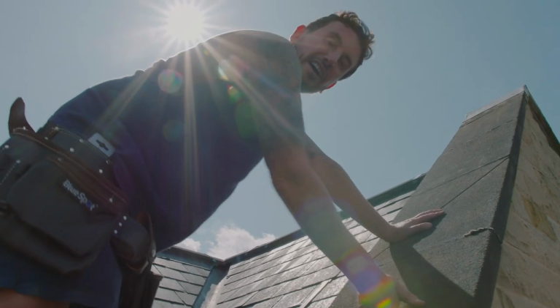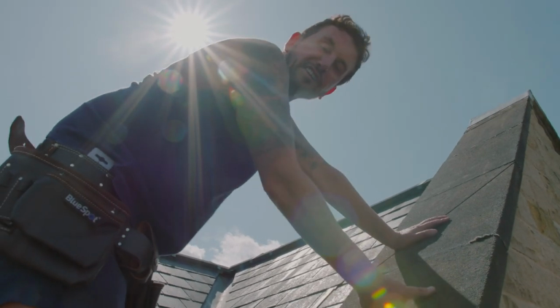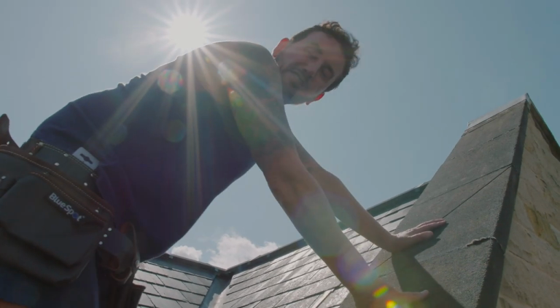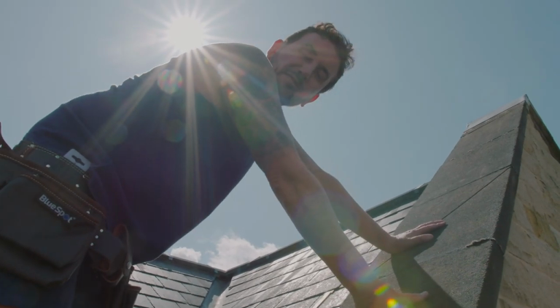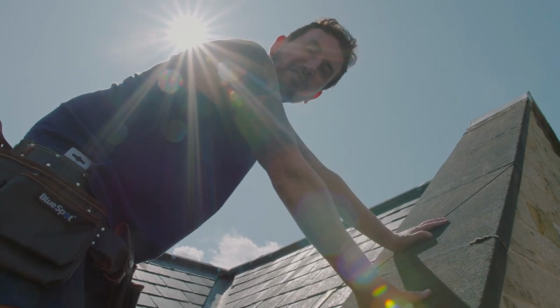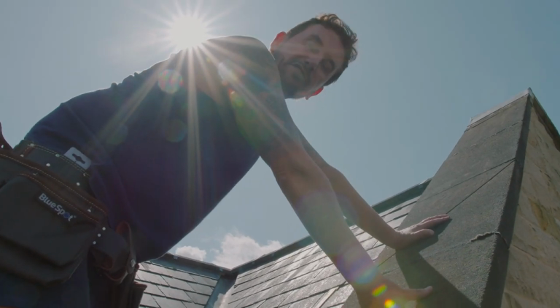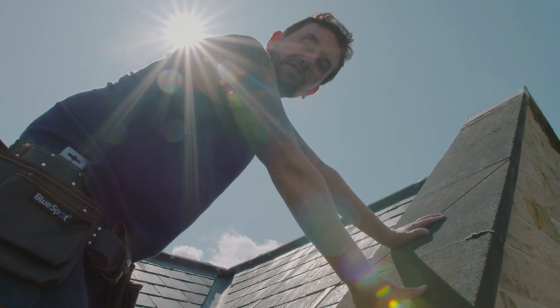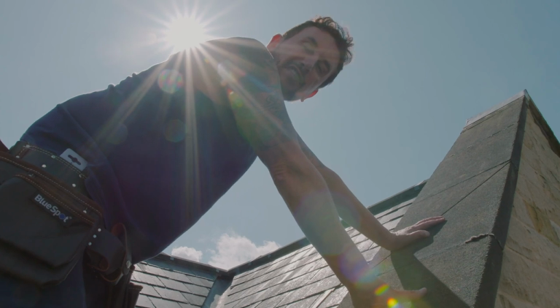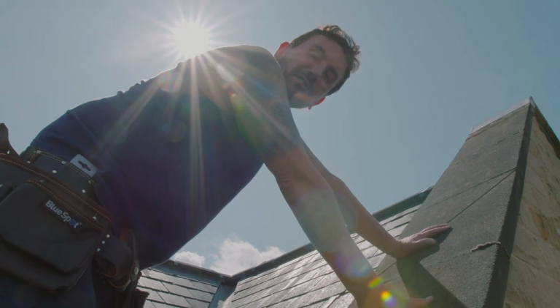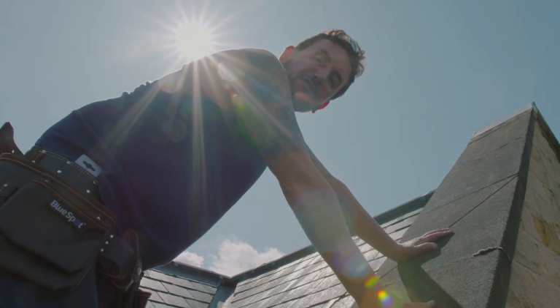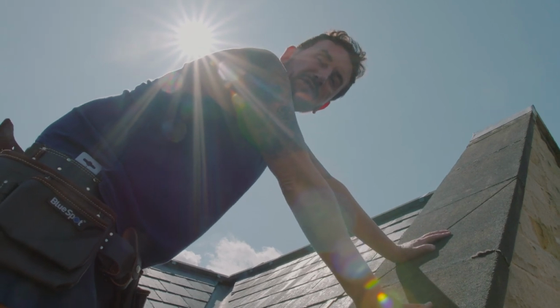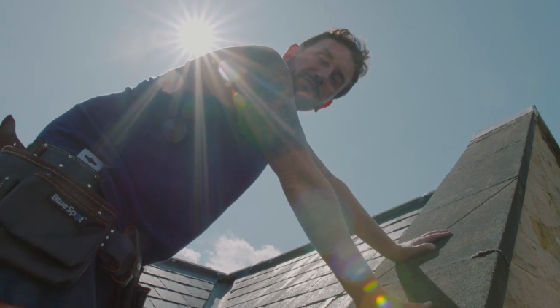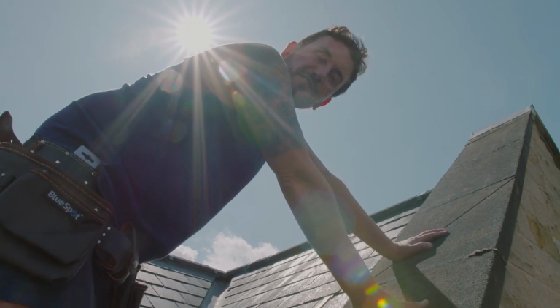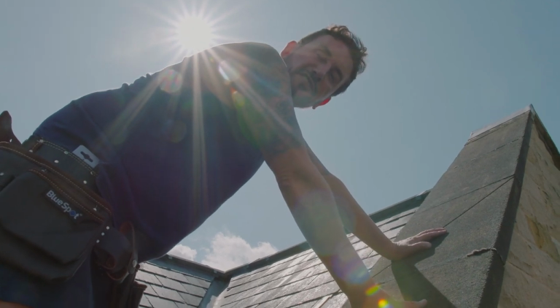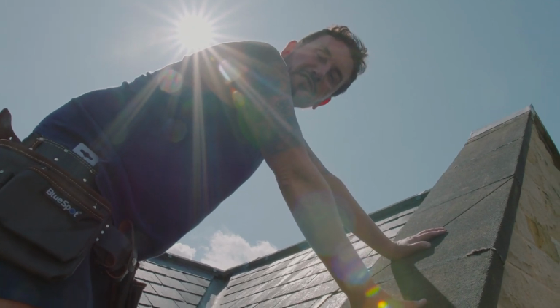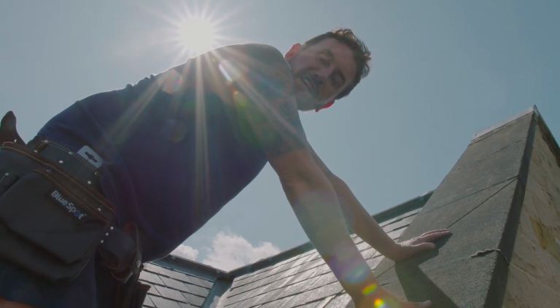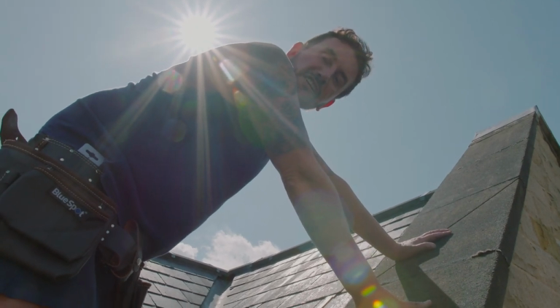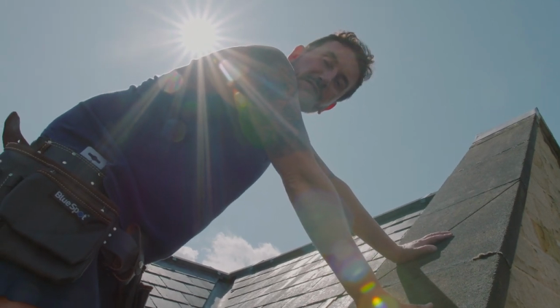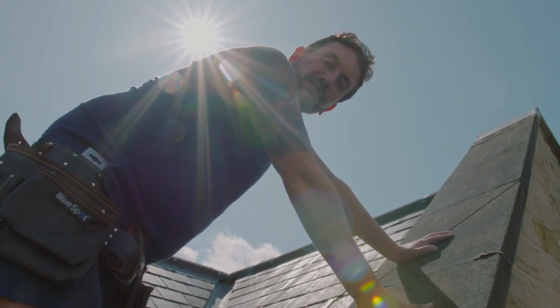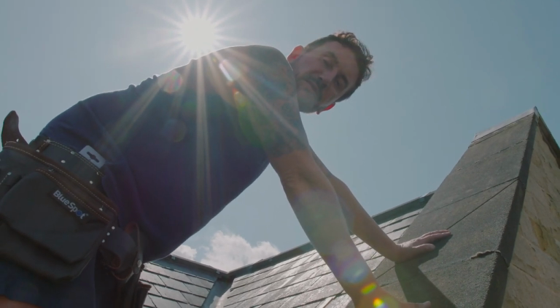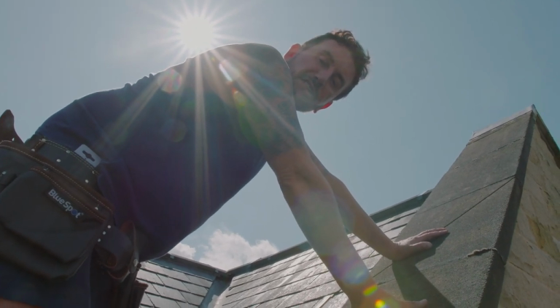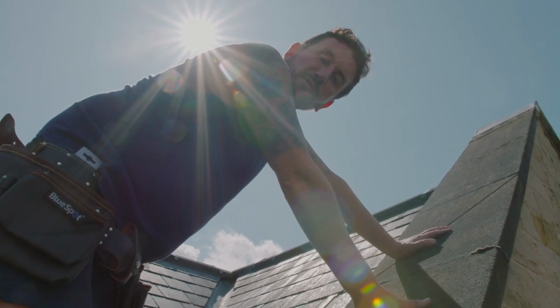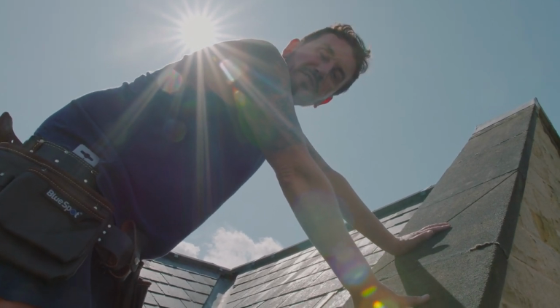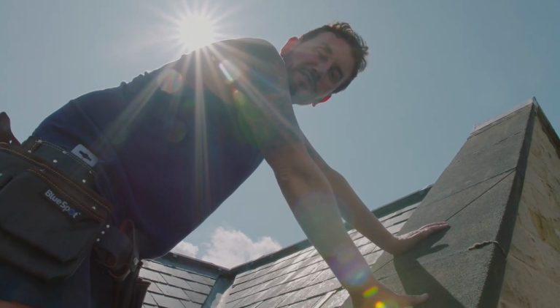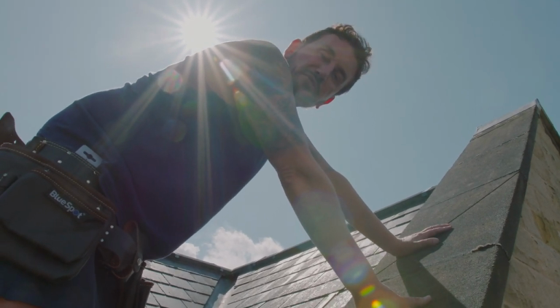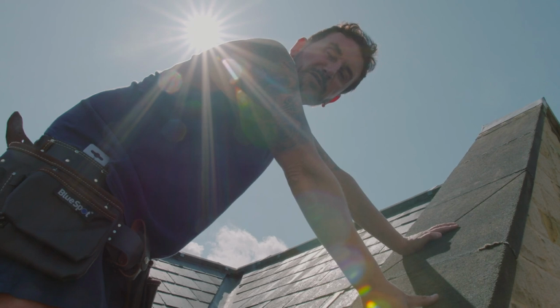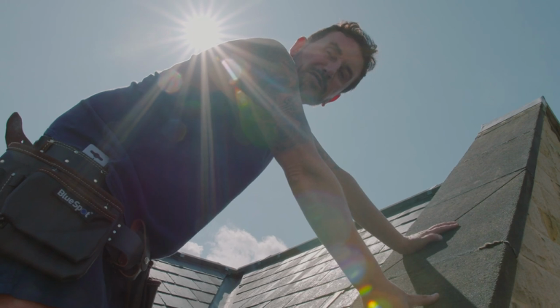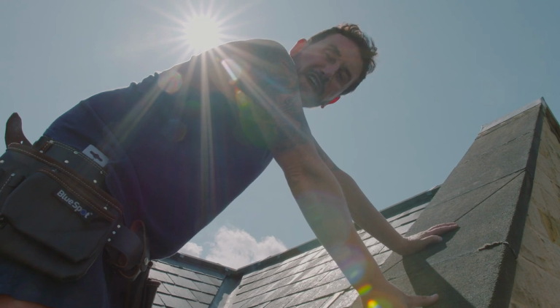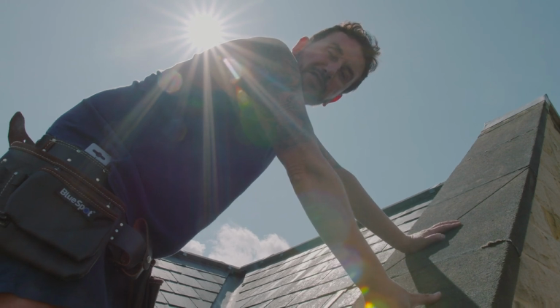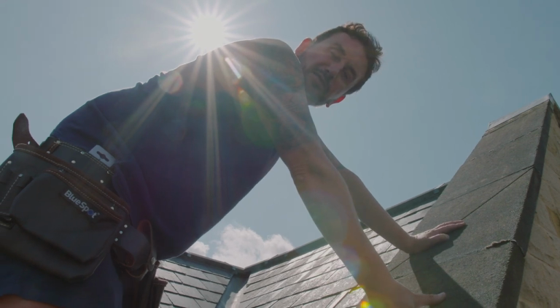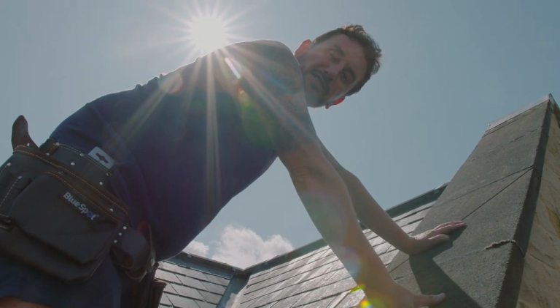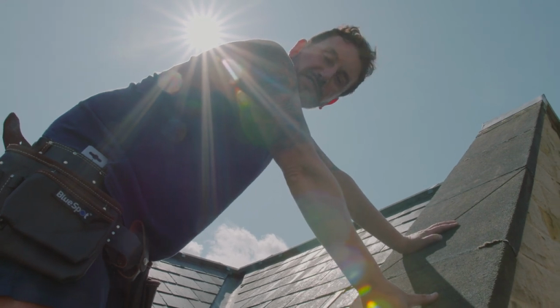Hi guys, Philip Dalton with a small family roofing business based in Sheffield. Today we're going to talk about coping stones and the problems which you get with coping stones.